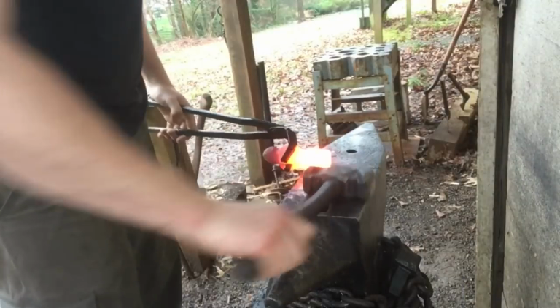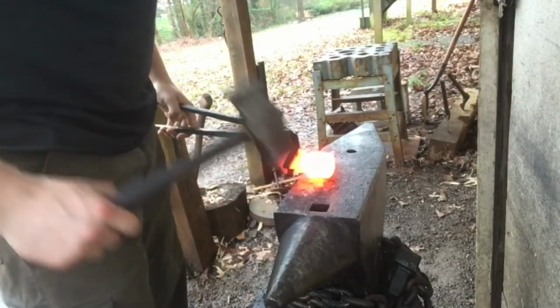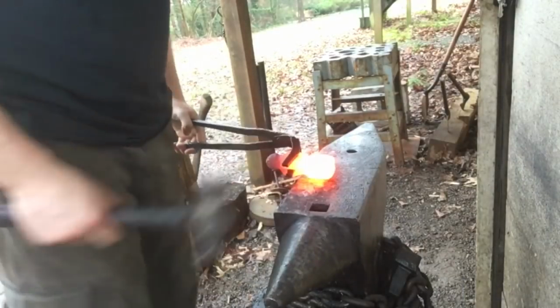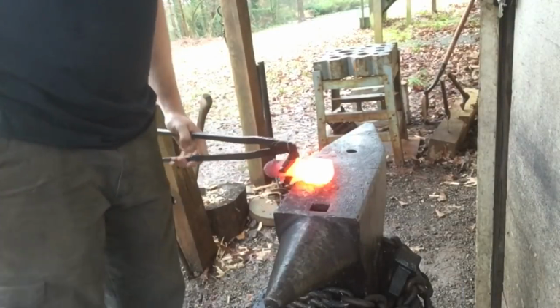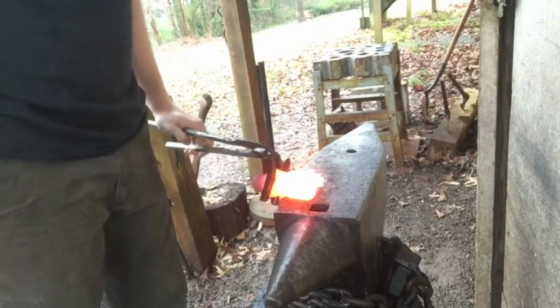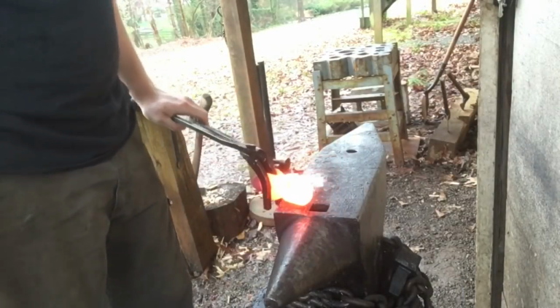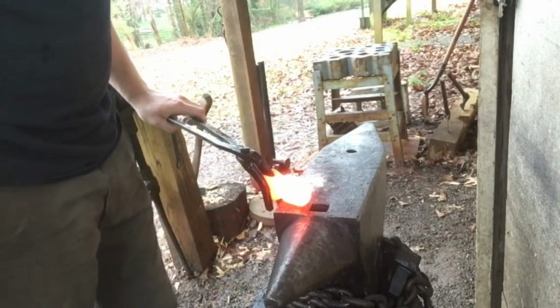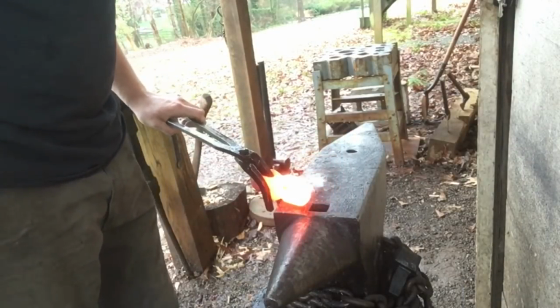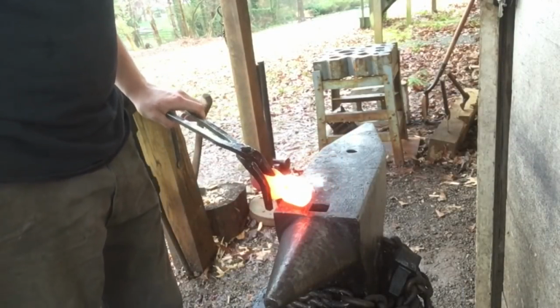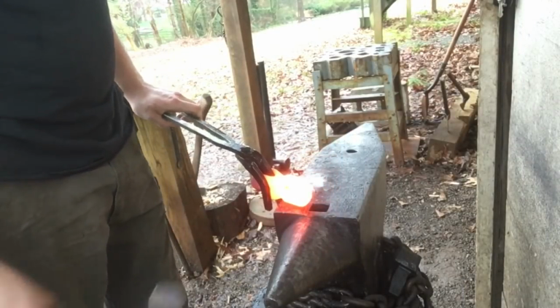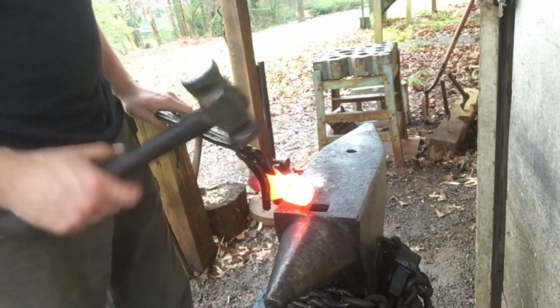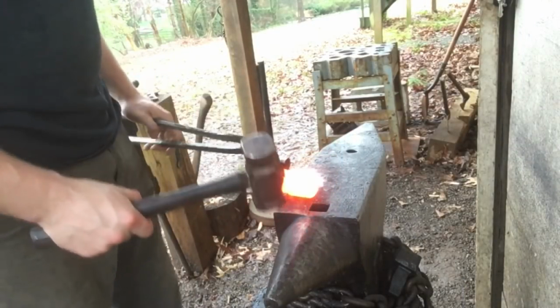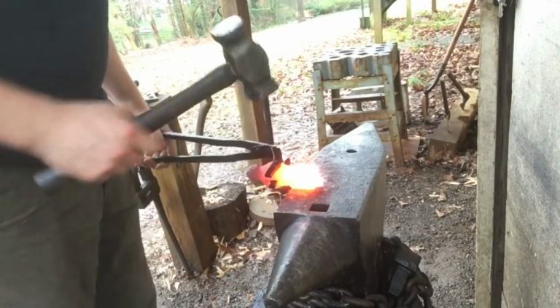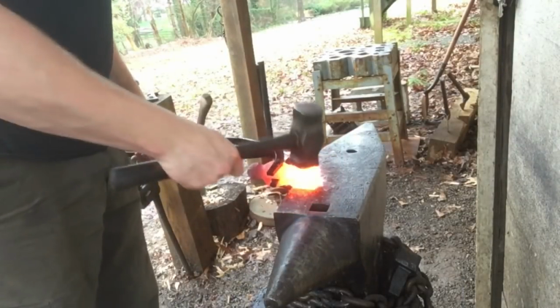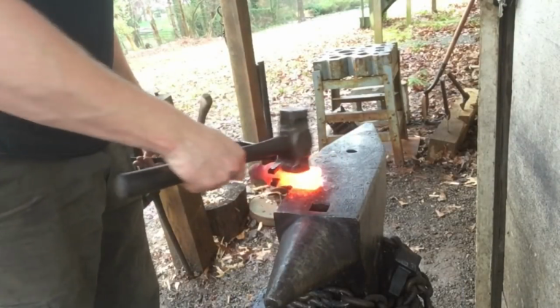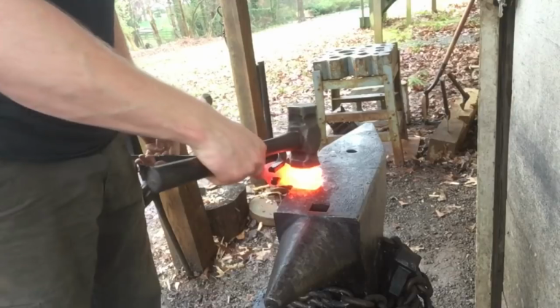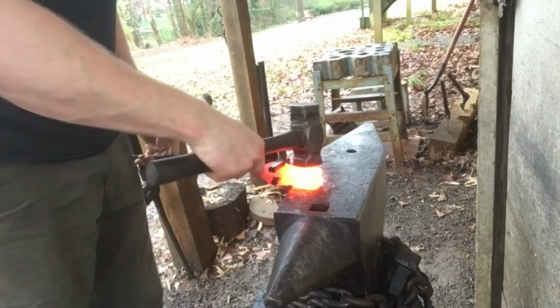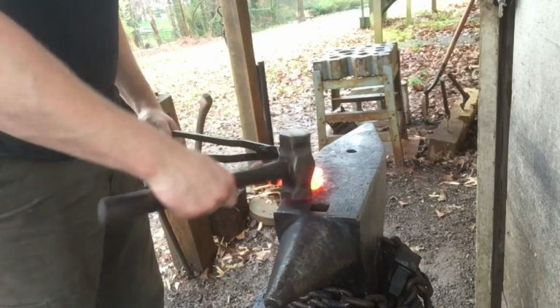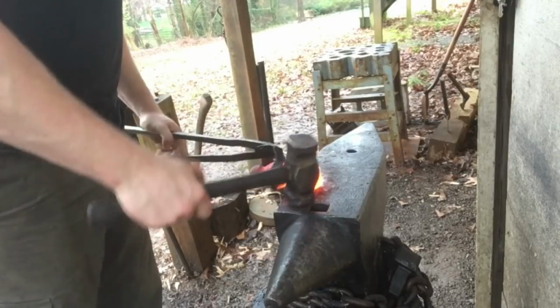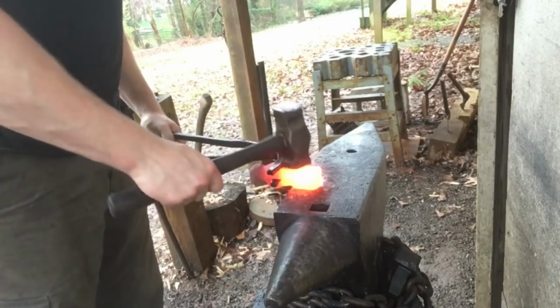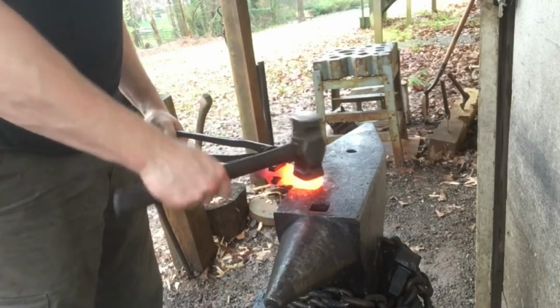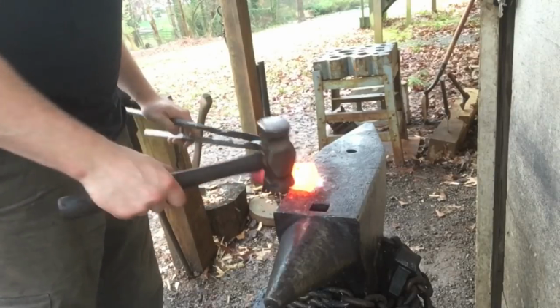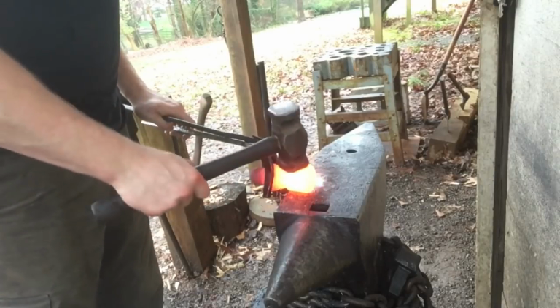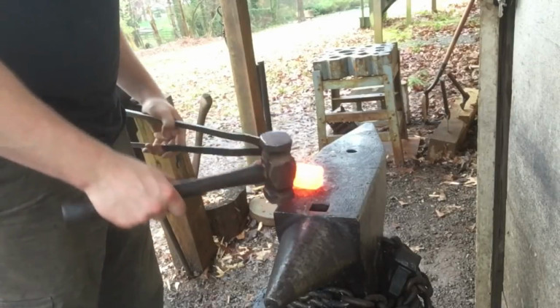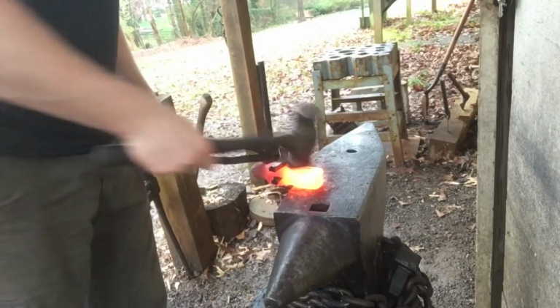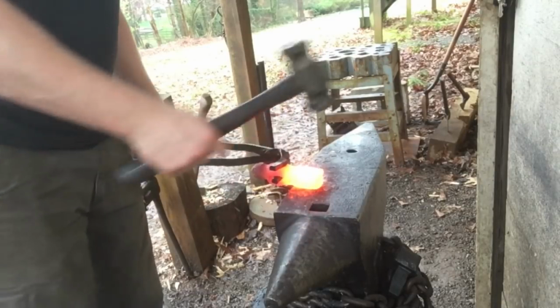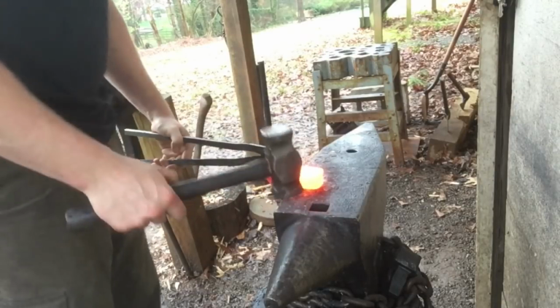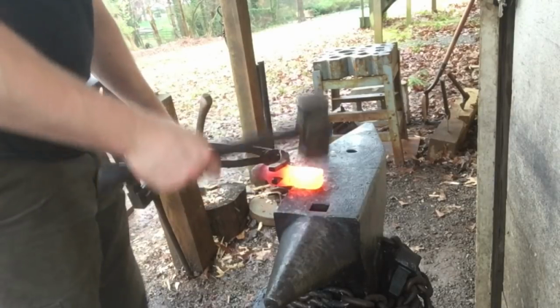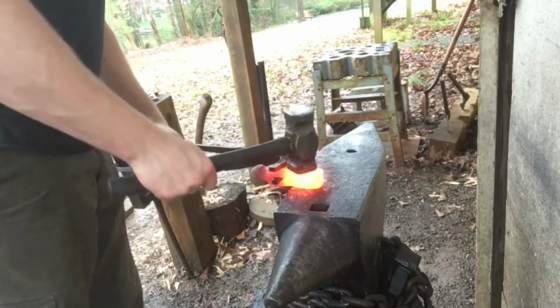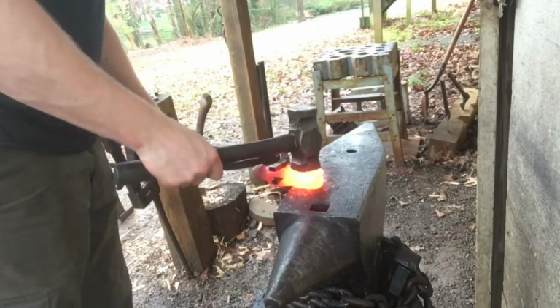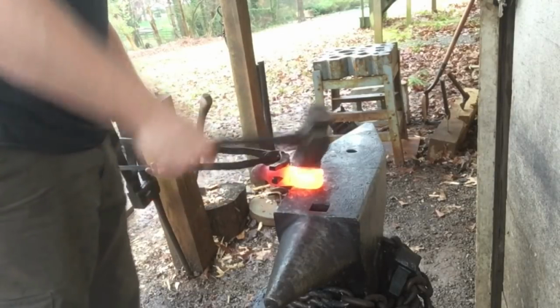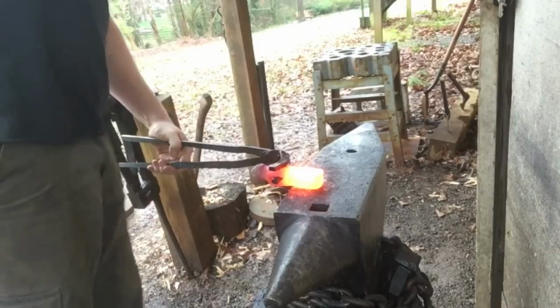Moving right along, drawing out this blade. It's slow going because this is a pretty big chunk of steel. All I'm going to do is start my taper back here towards the base where I need to work it the most, and then slowly work my way out towards the edge to get a nice smooth taper.